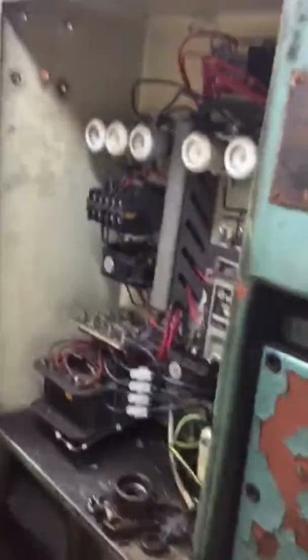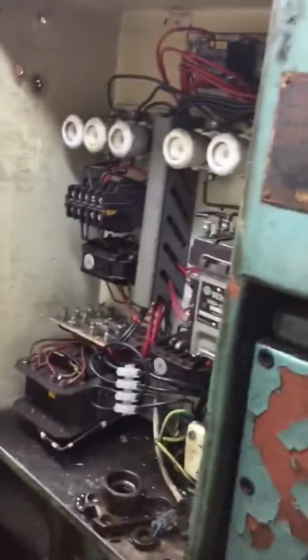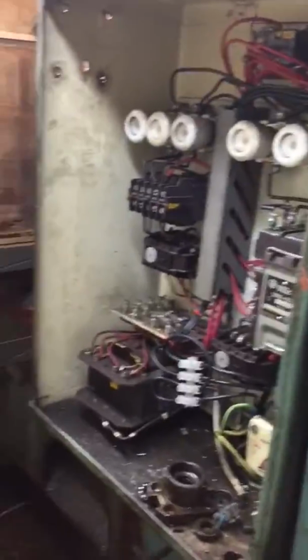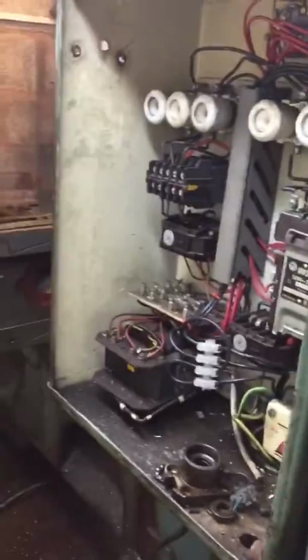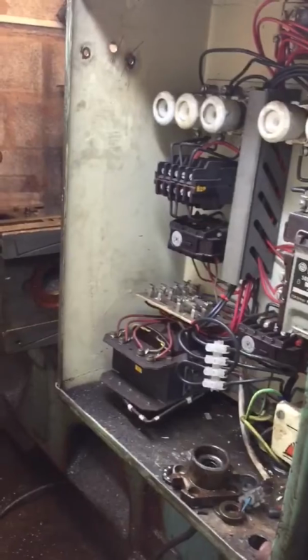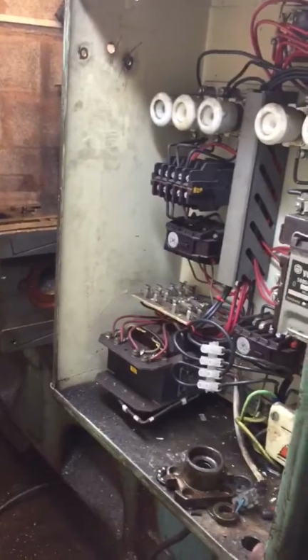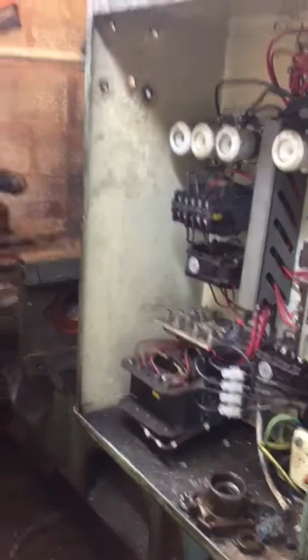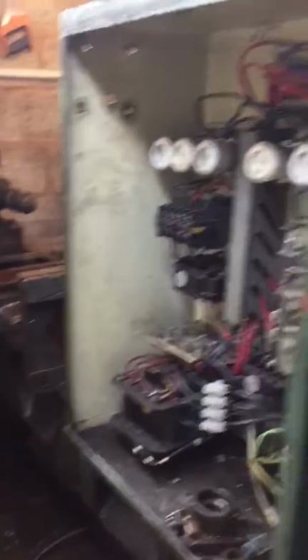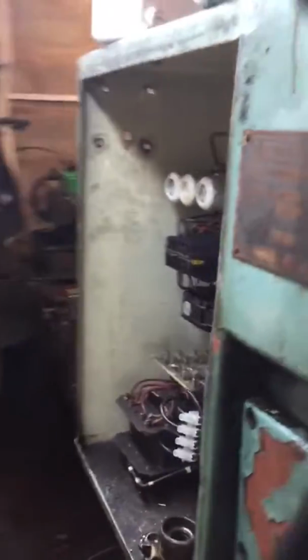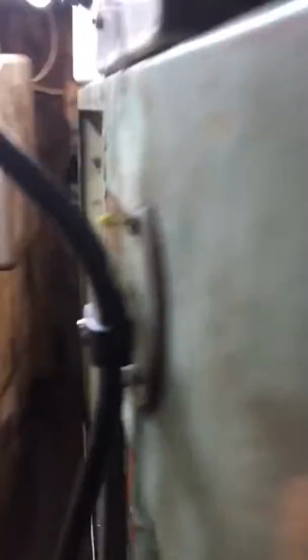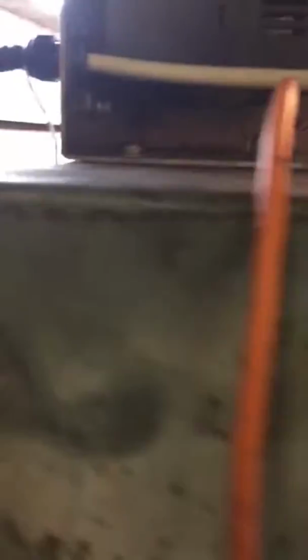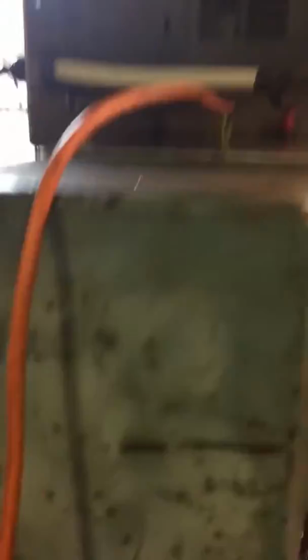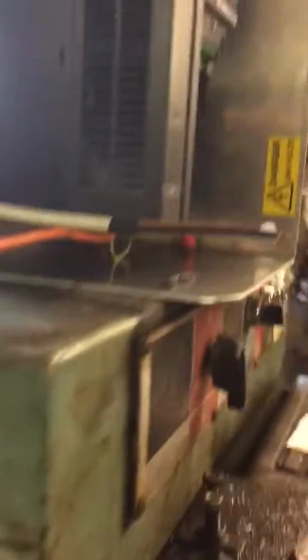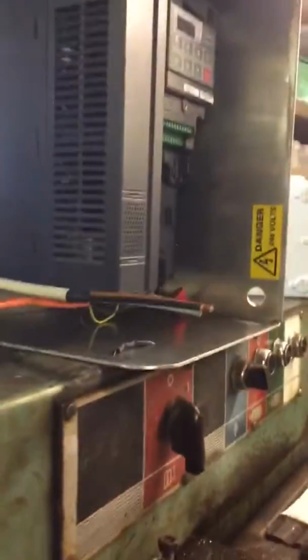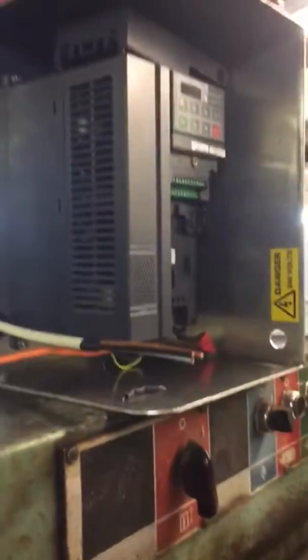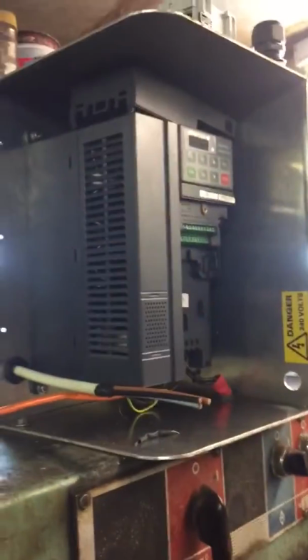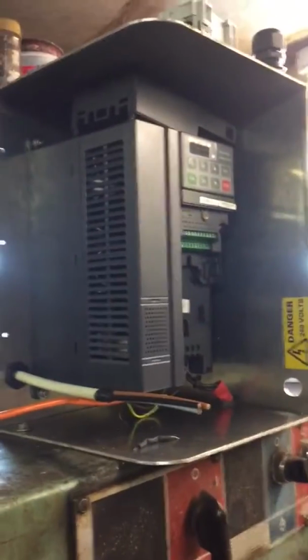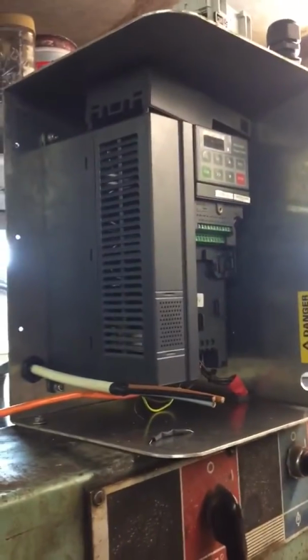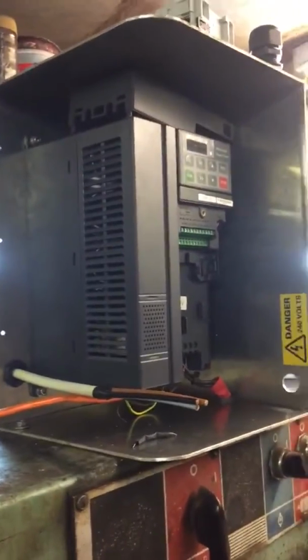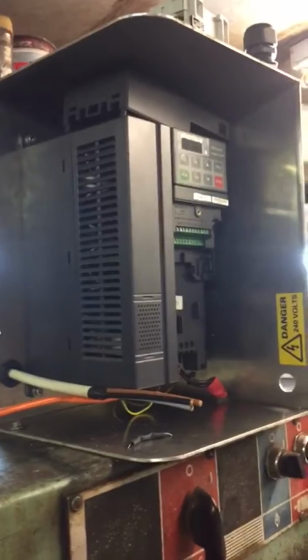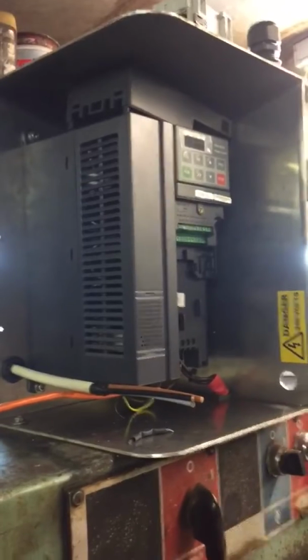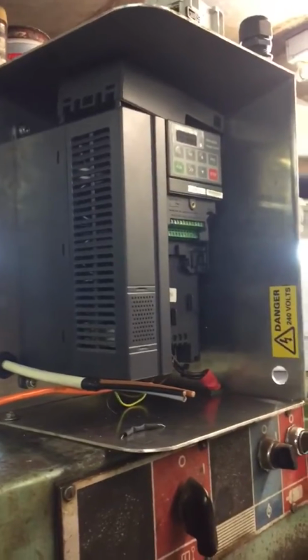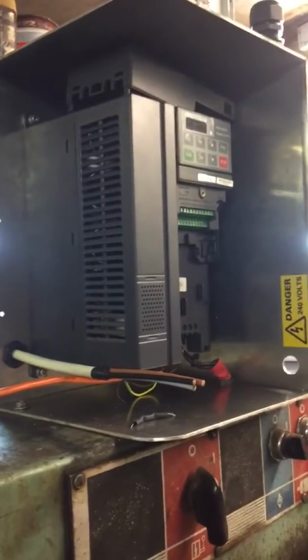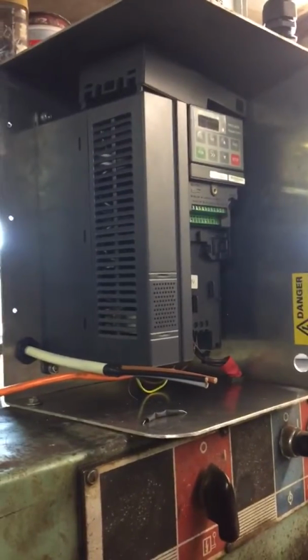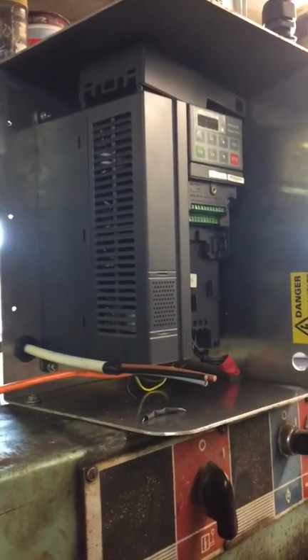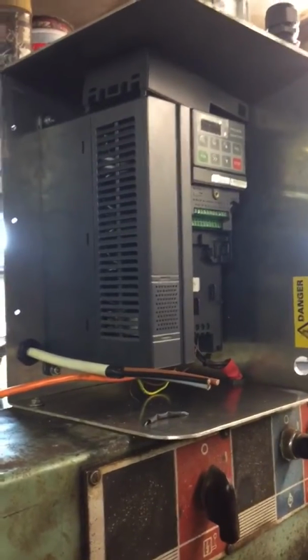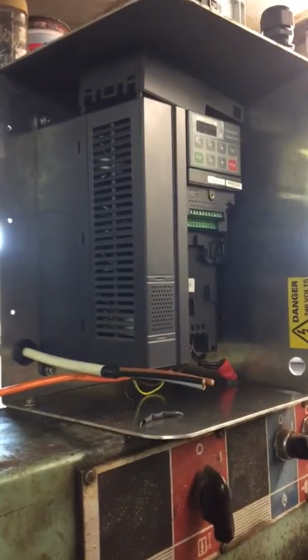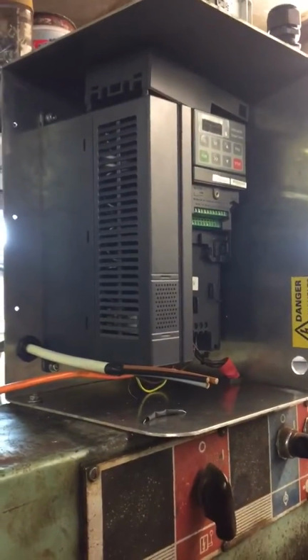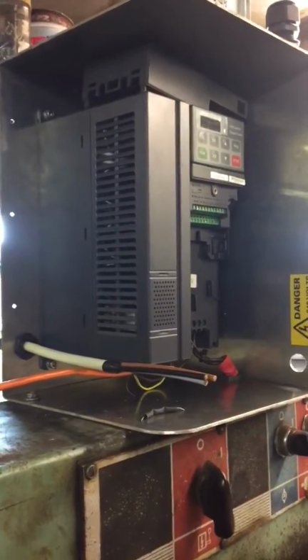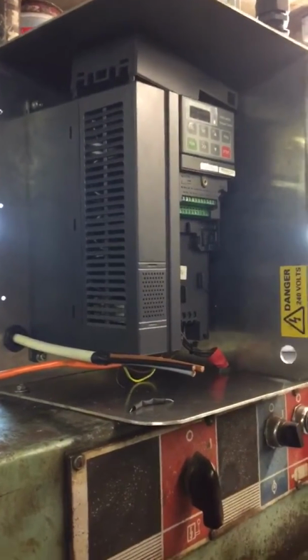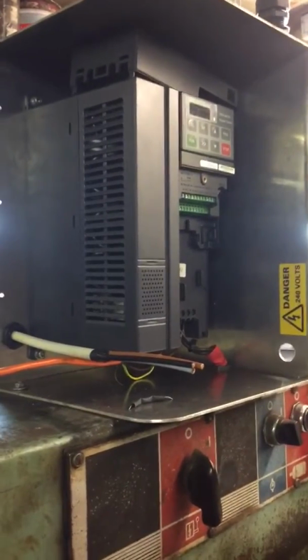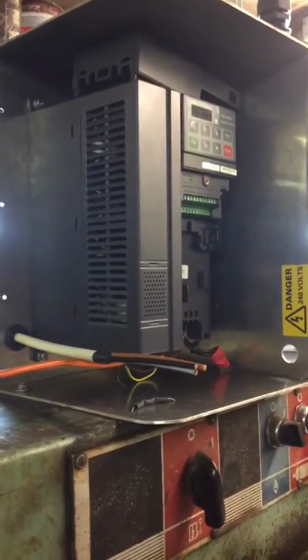Here's all the original control gear. And that's what we're replacing it with — one sort of 21st century electronic magic box which will control the speed.